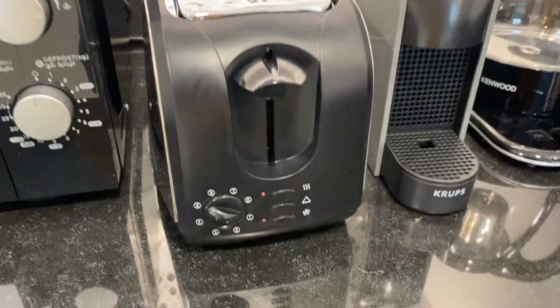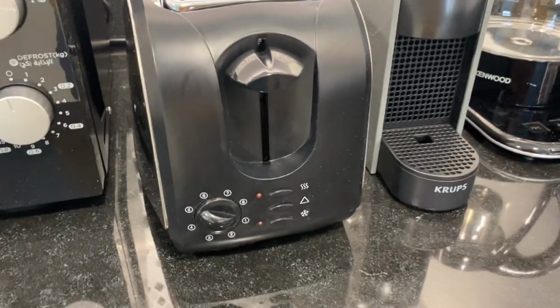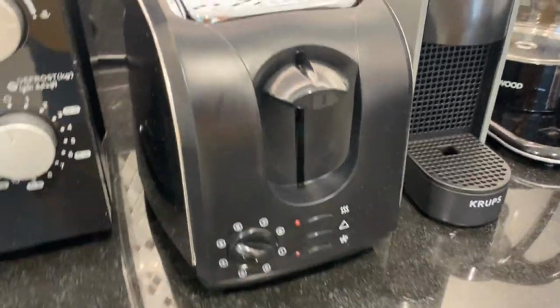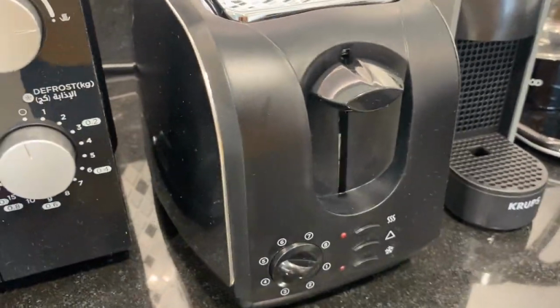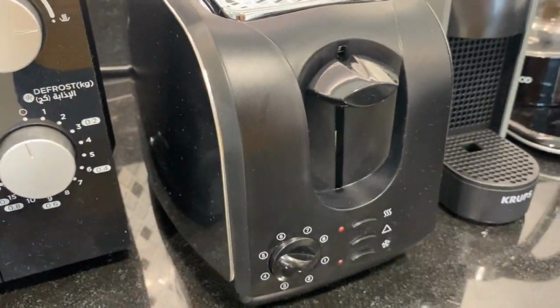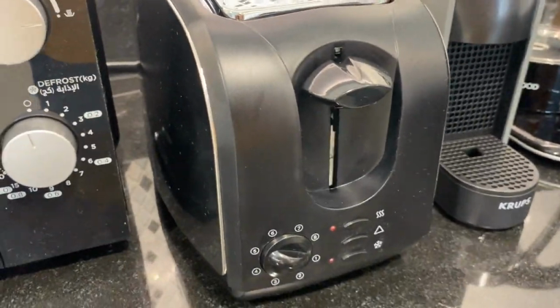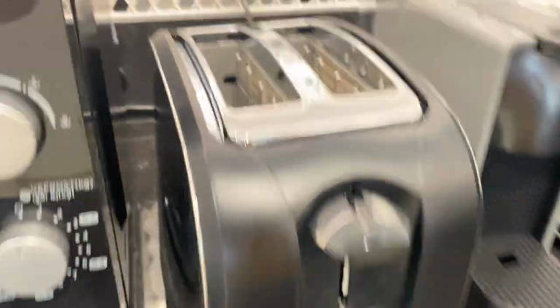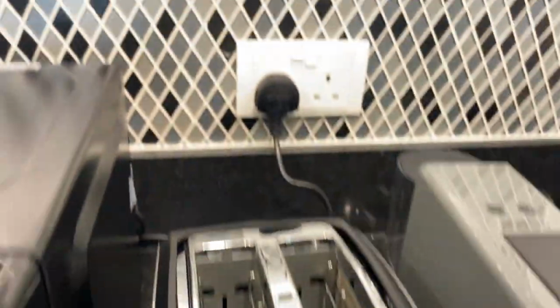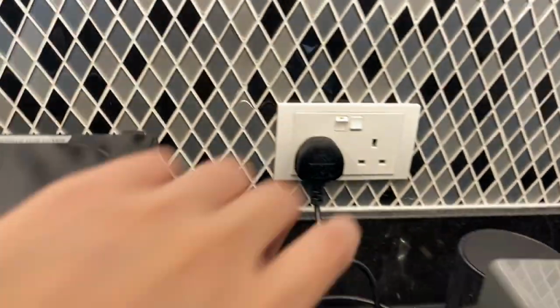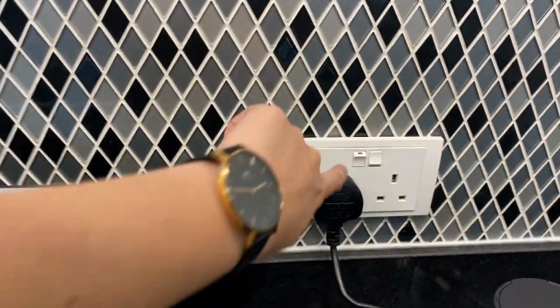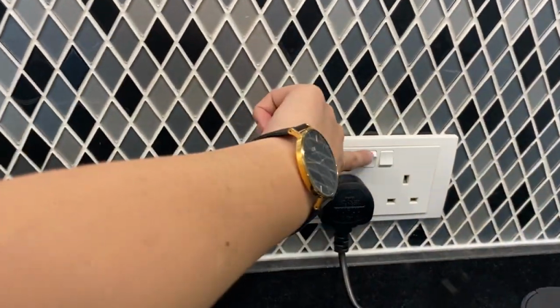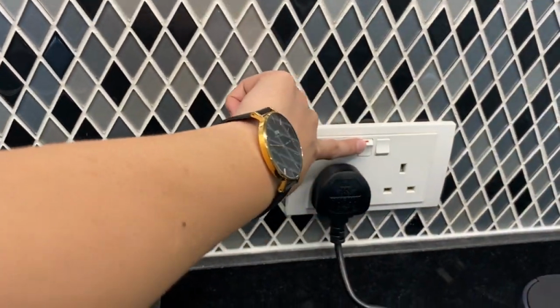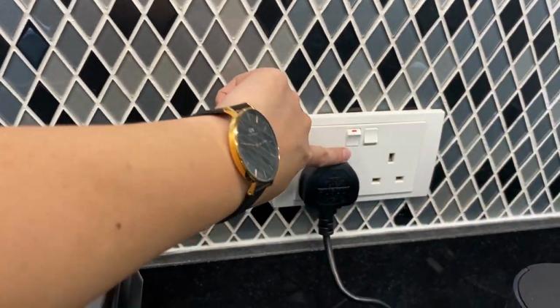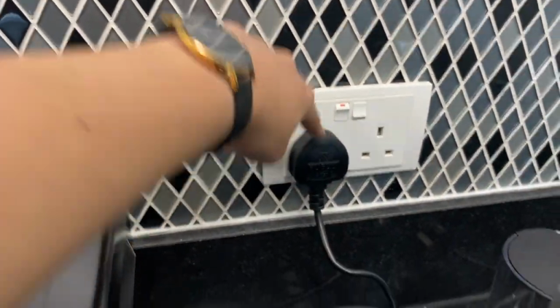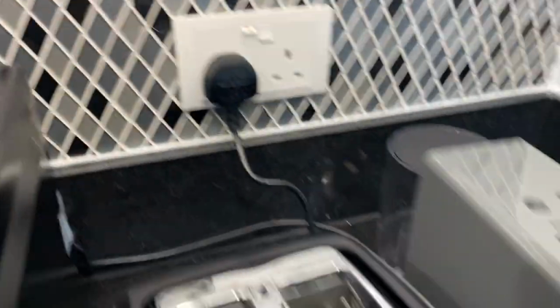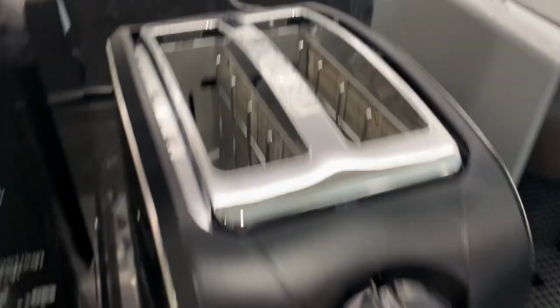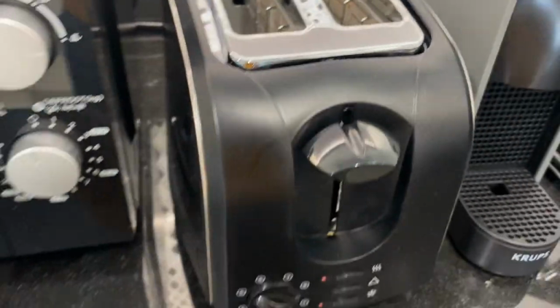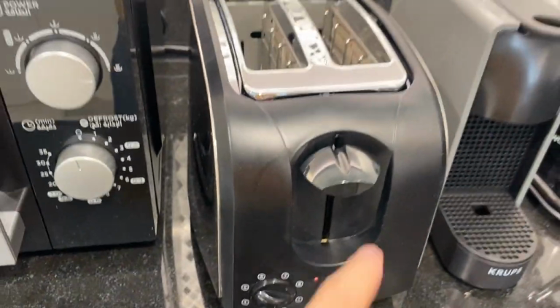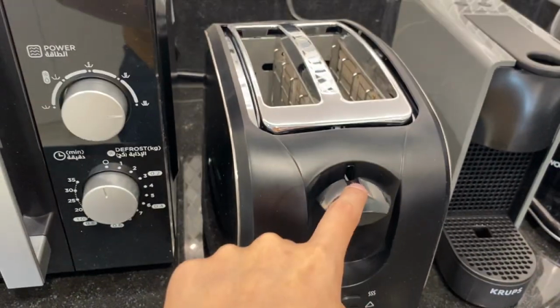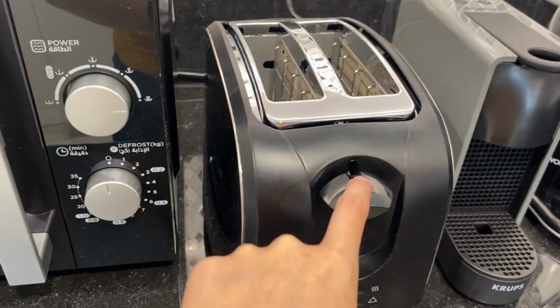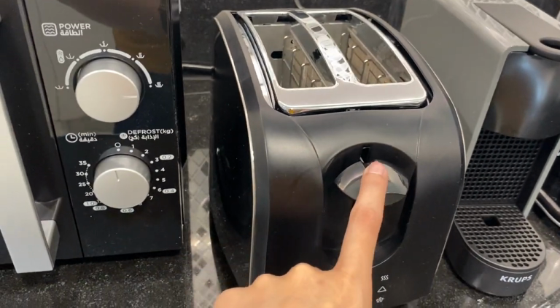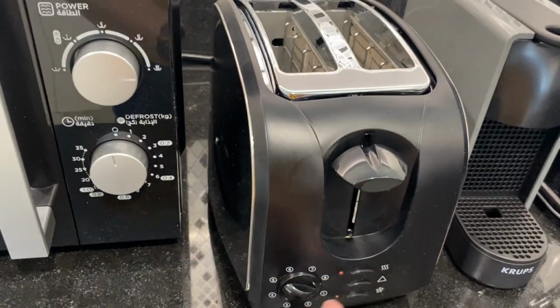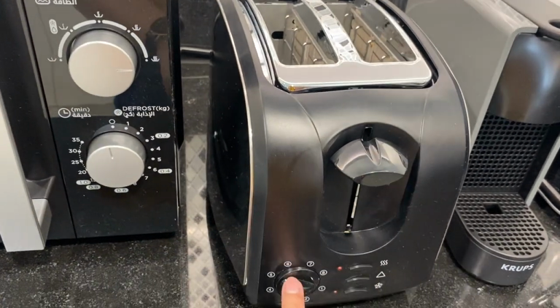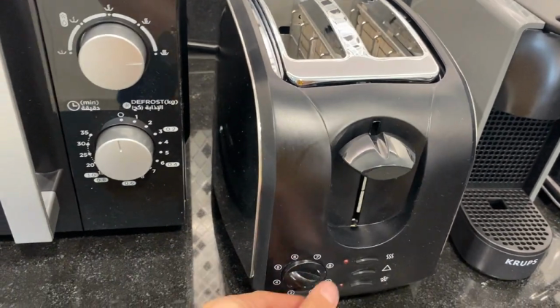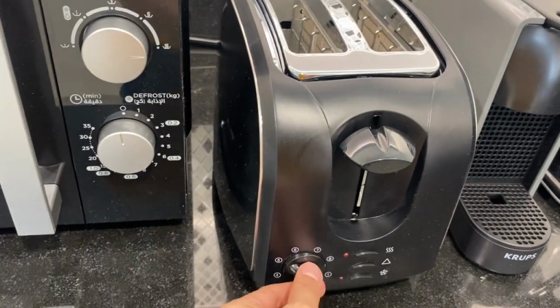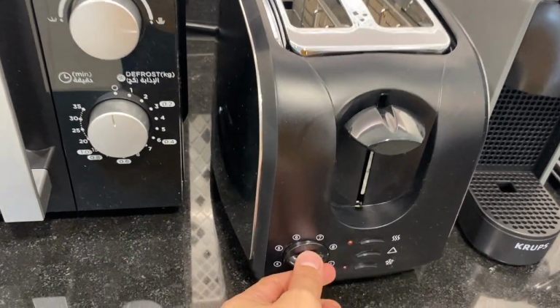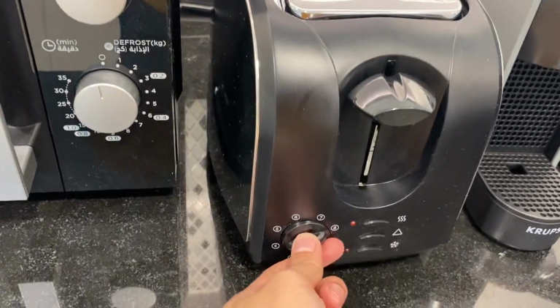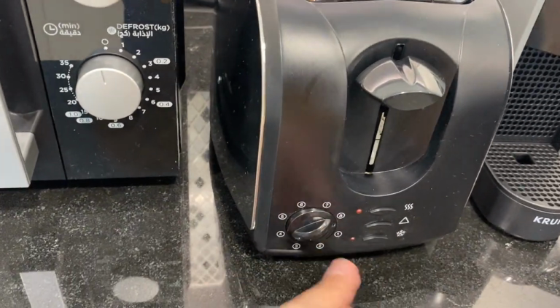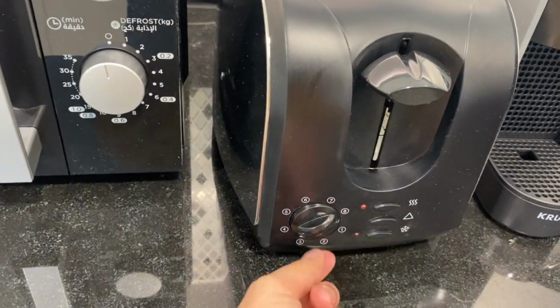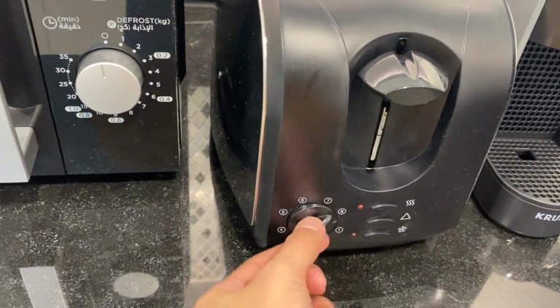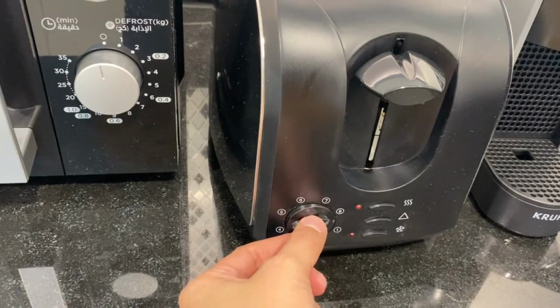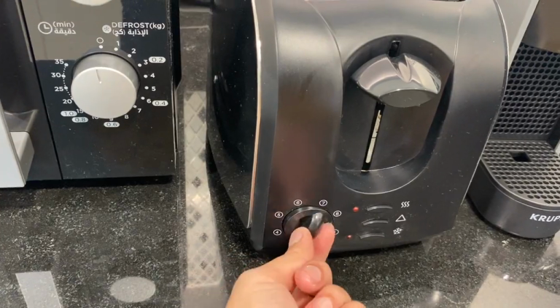To operate the Kenwood toaster, make sure that the main switch is on and it's plugged in. Push this lever down and twist this knob for browning control.